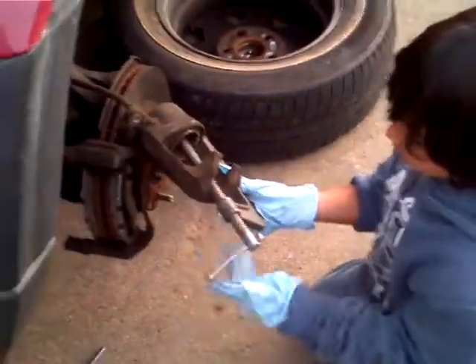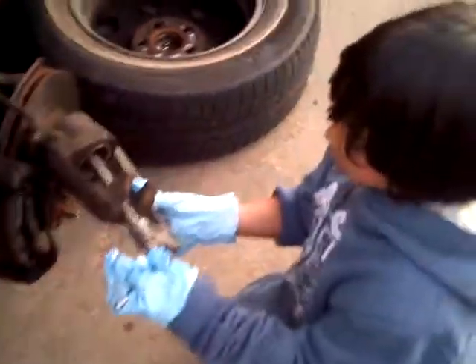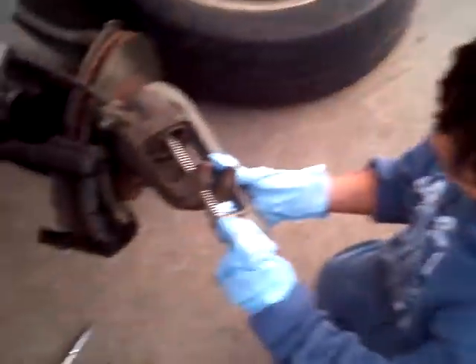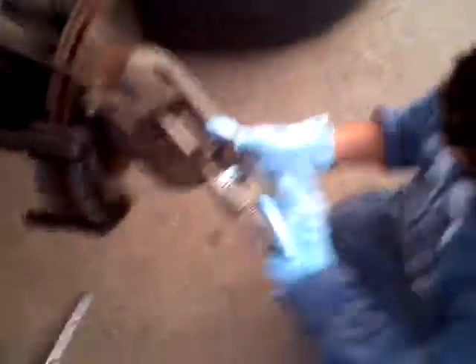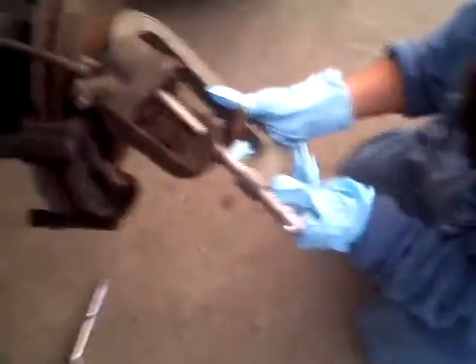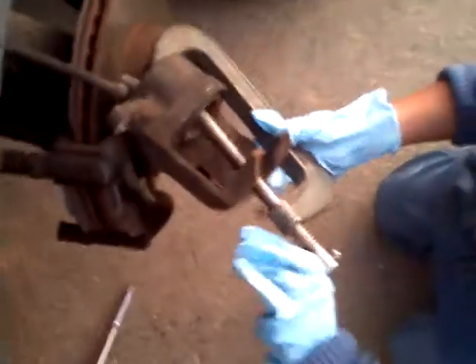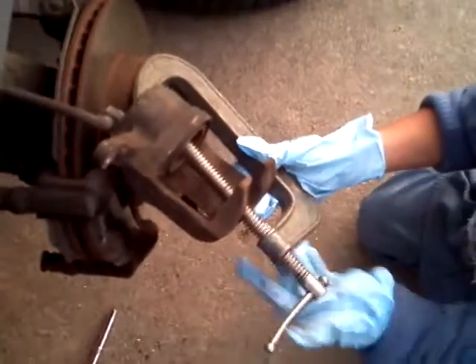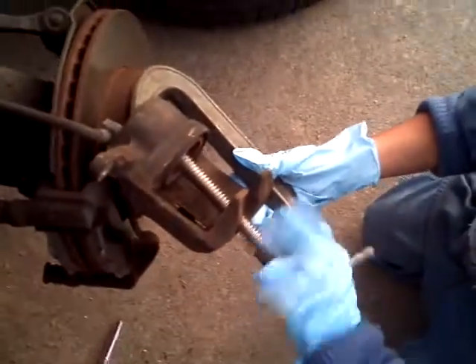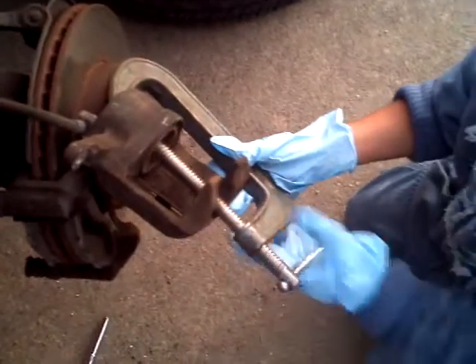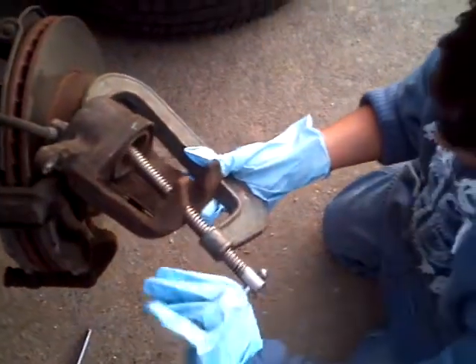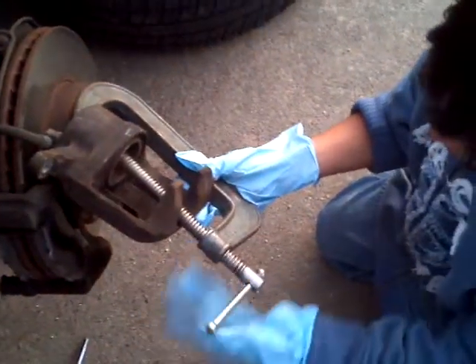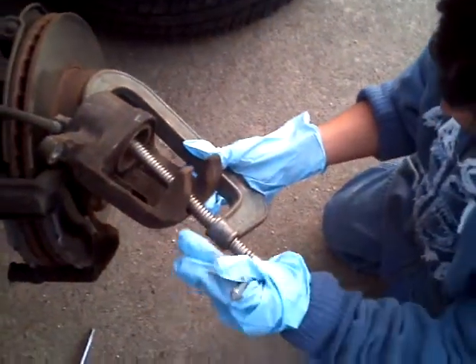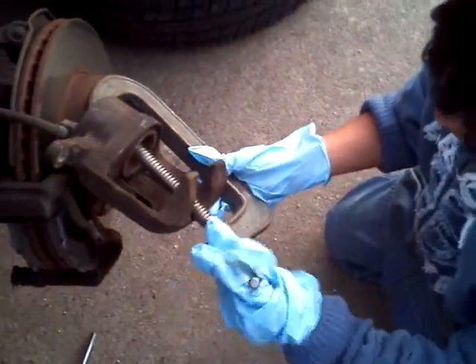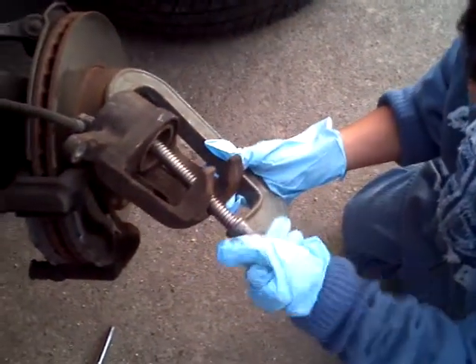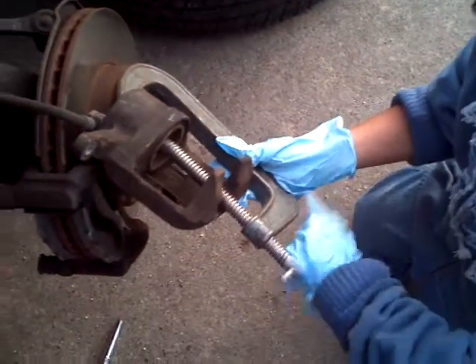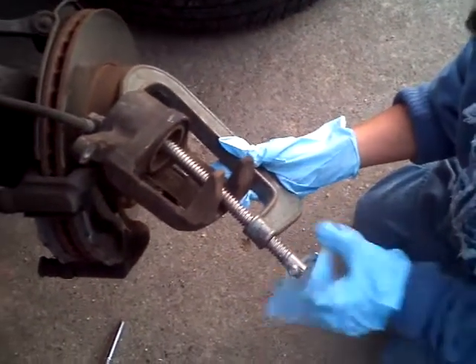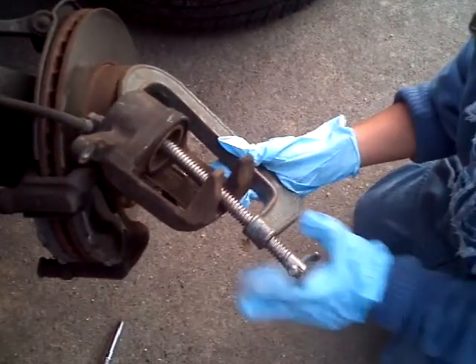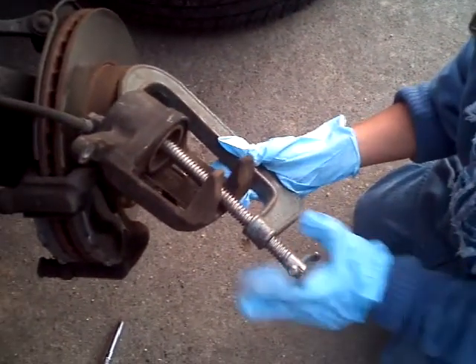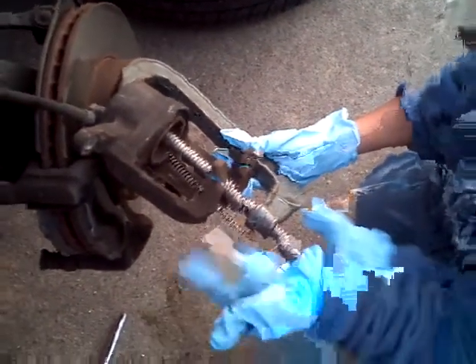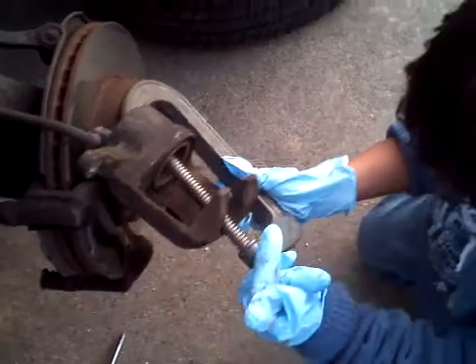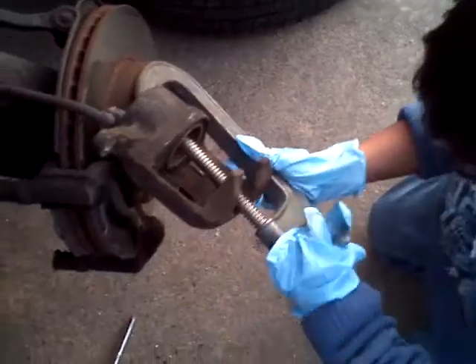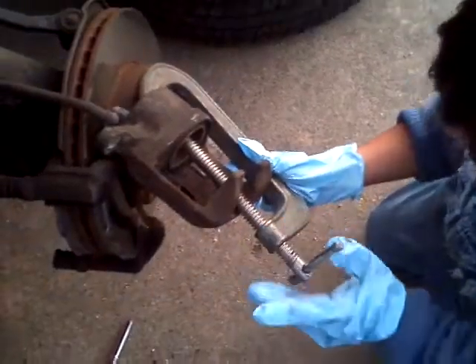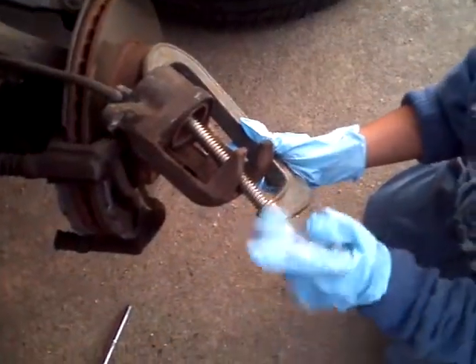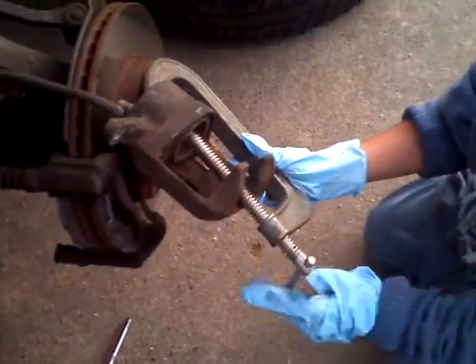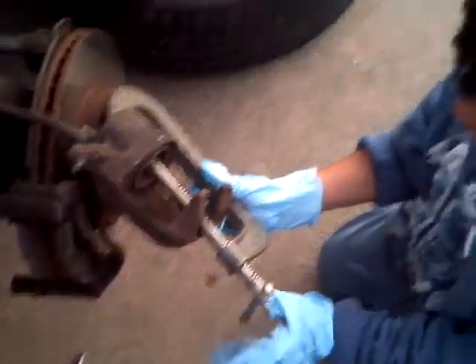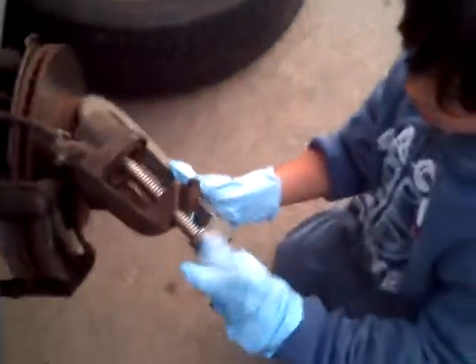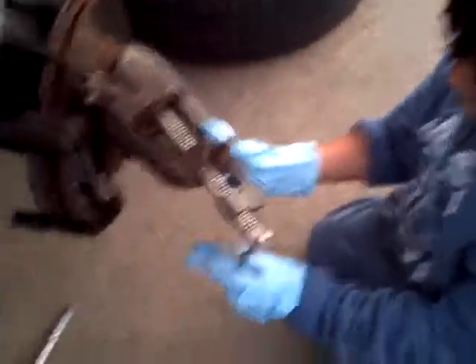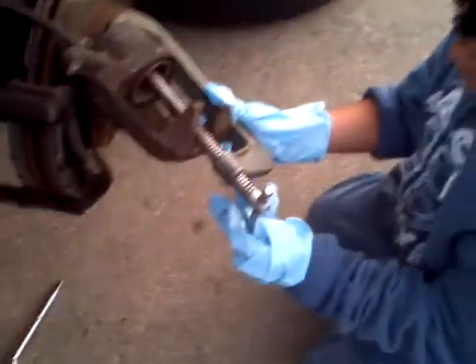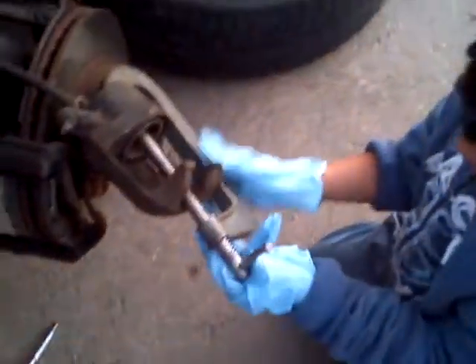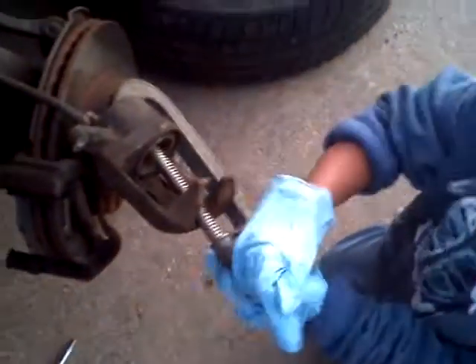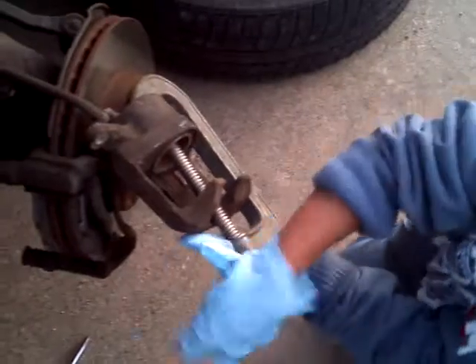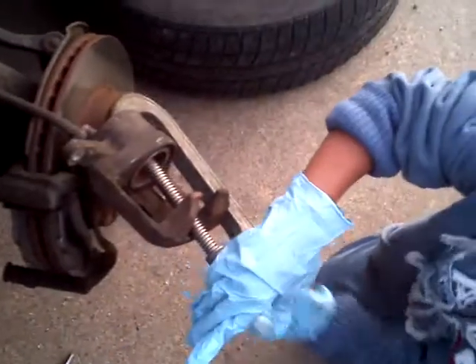This is him on the C-clamp, compressing that caliper, which is pretty well compressed at this point. Take it off if you want. You've got to go the other way to get it back off, and that'll take it back out now that we're compressed.